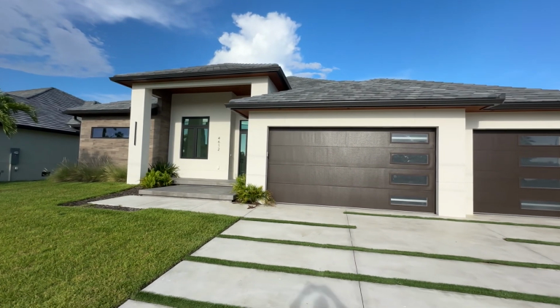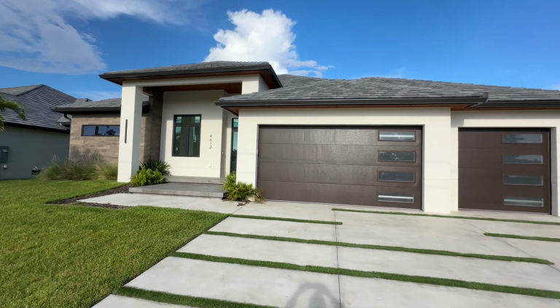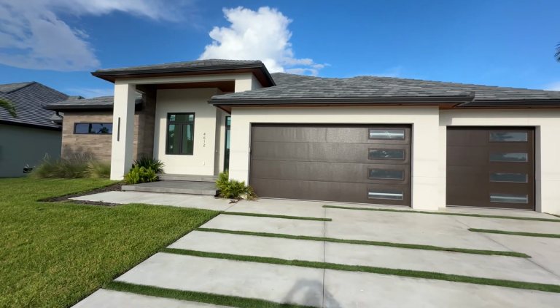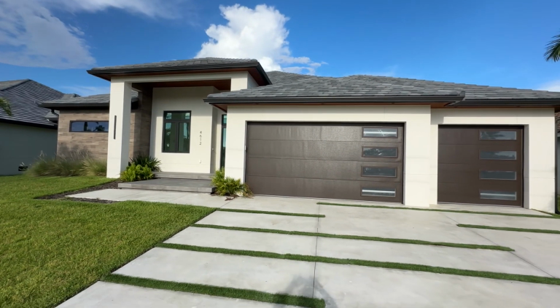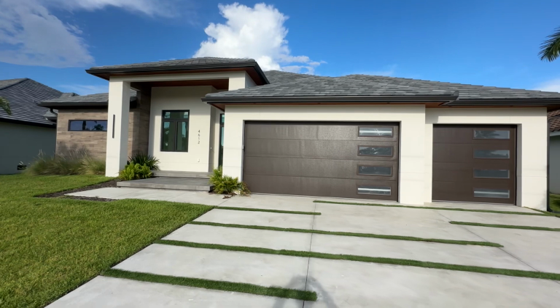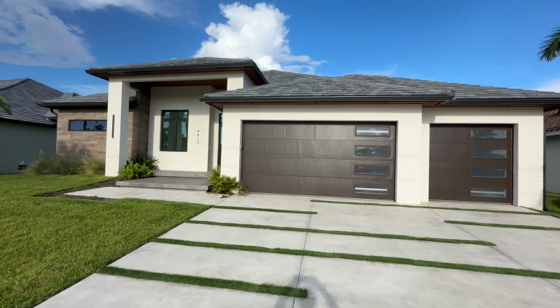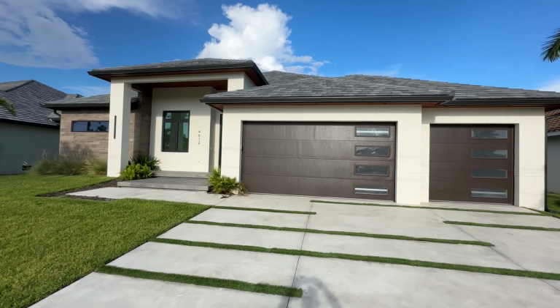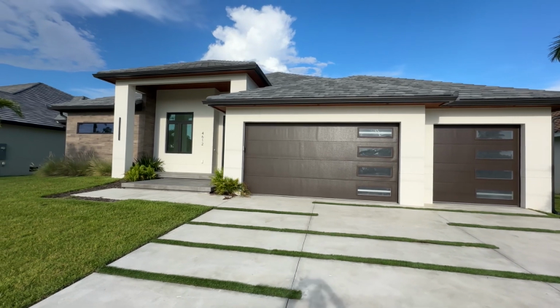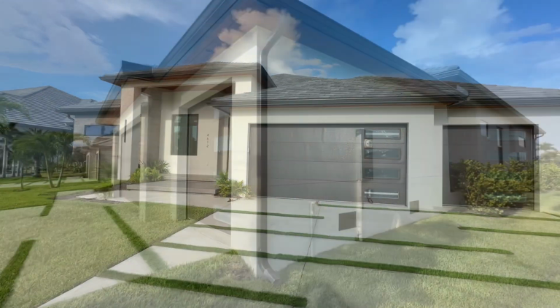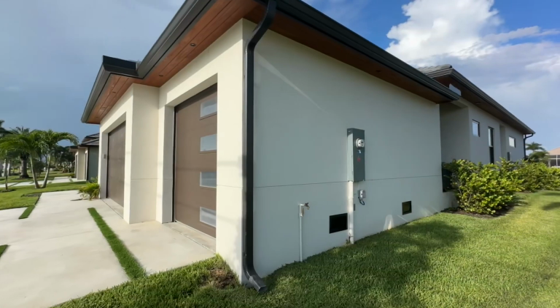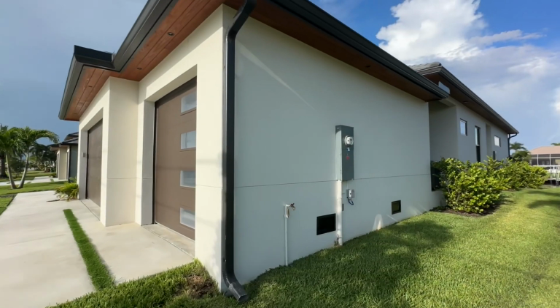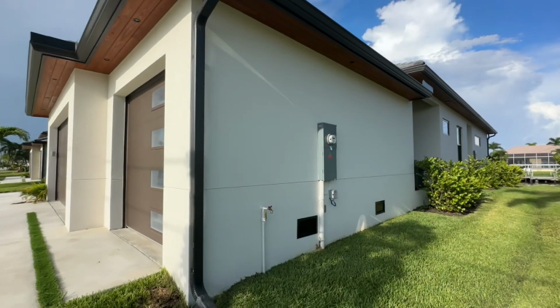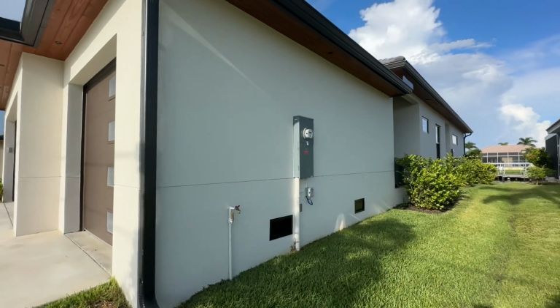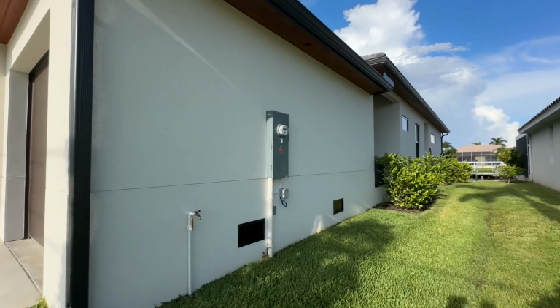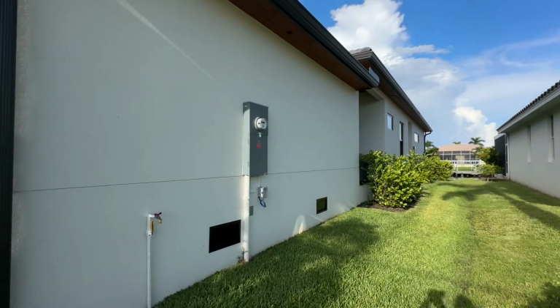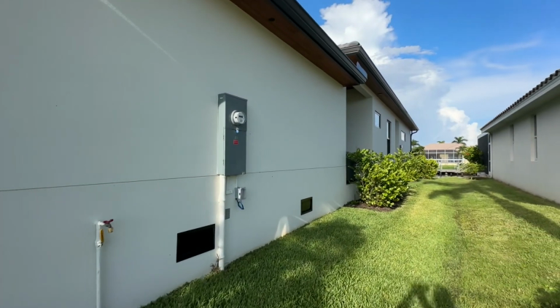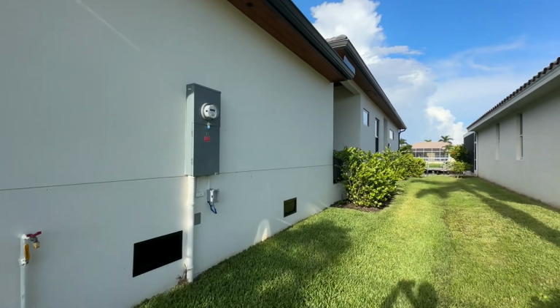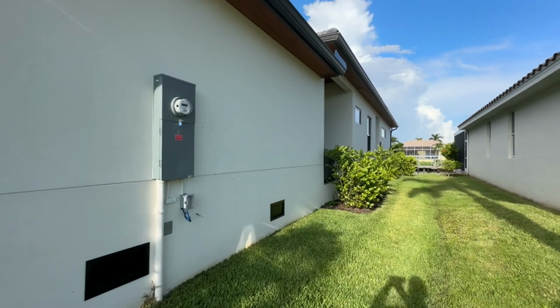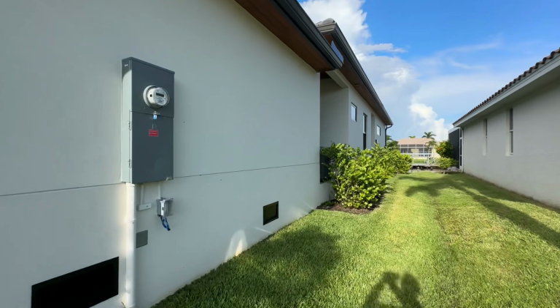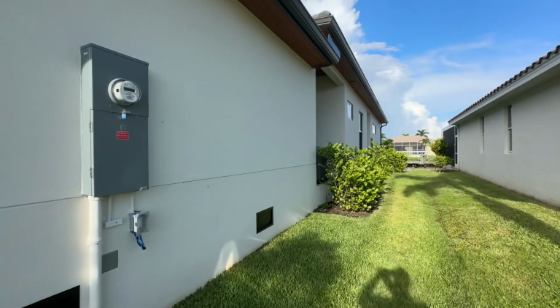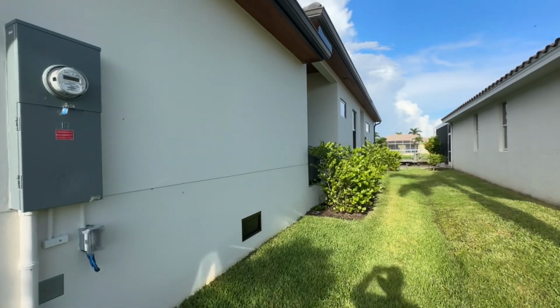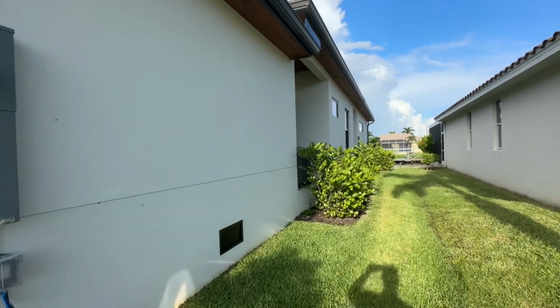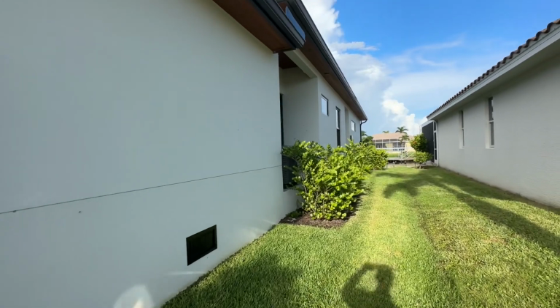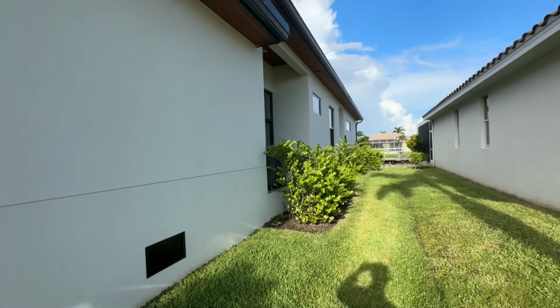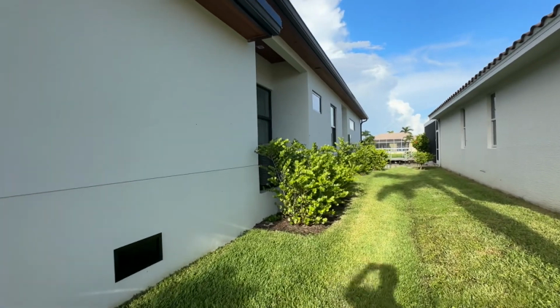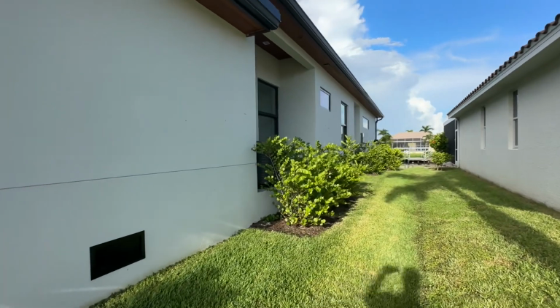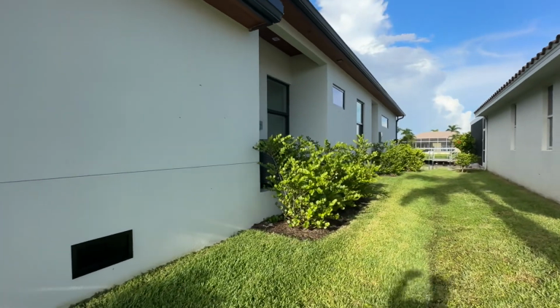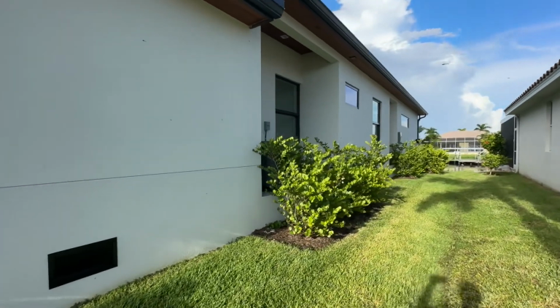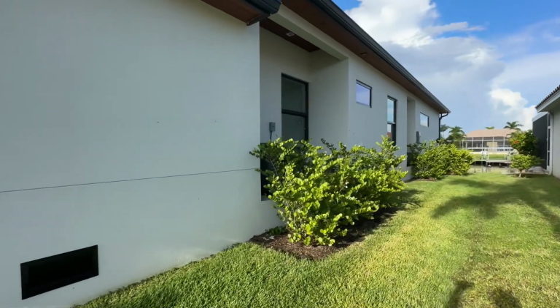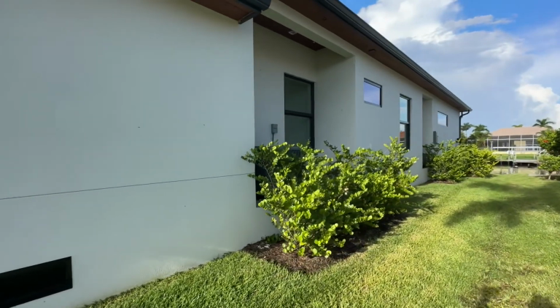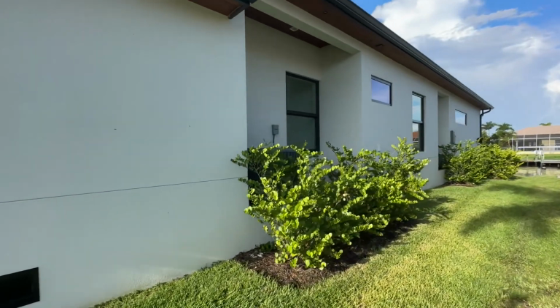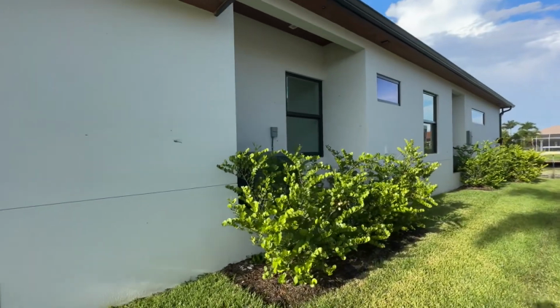Look at that profile. Look at that grass insert on the front drive — tell me what you think of that. It's very different. Let's go around the outside first before we go in and have a look.